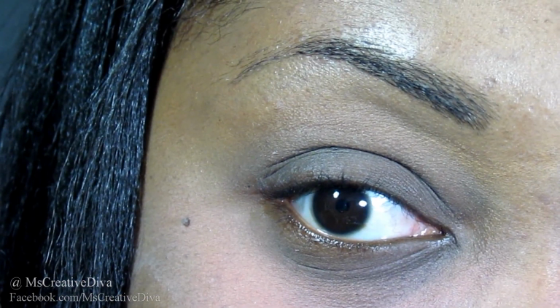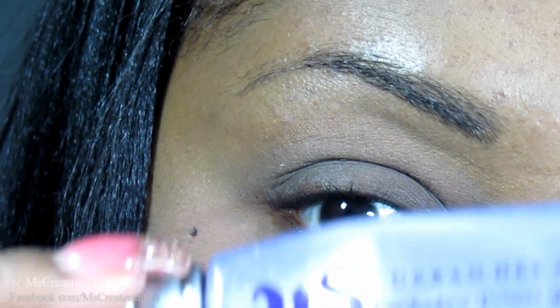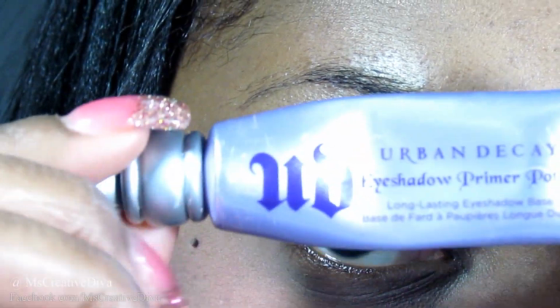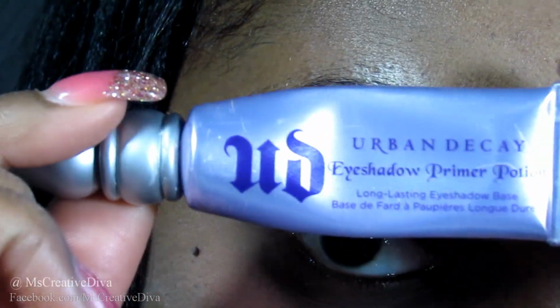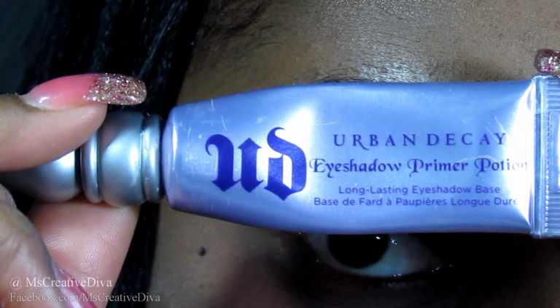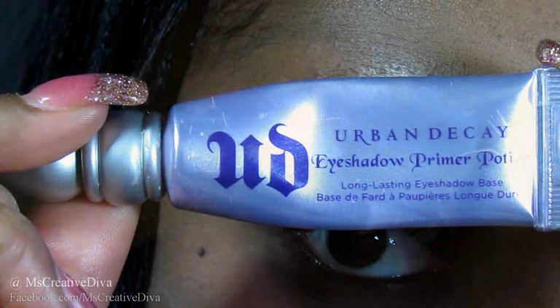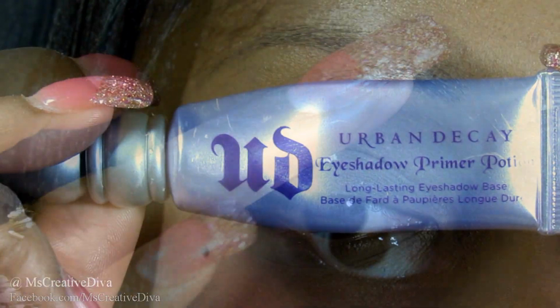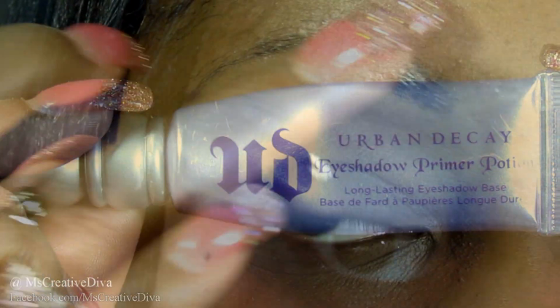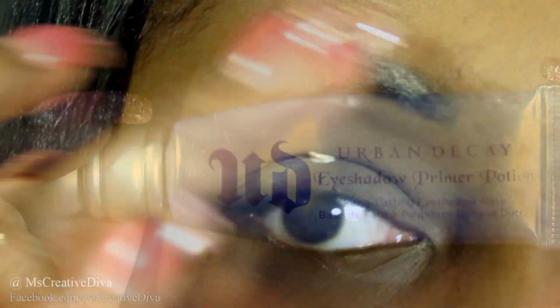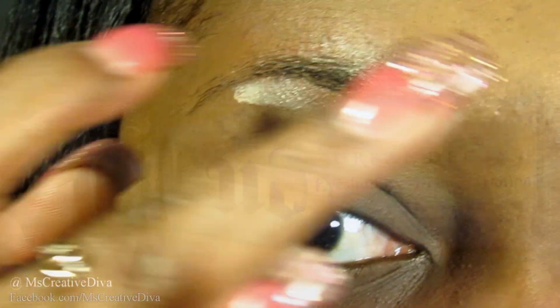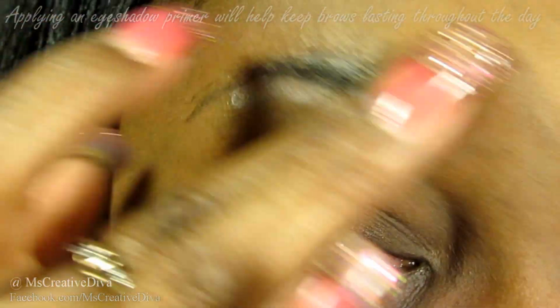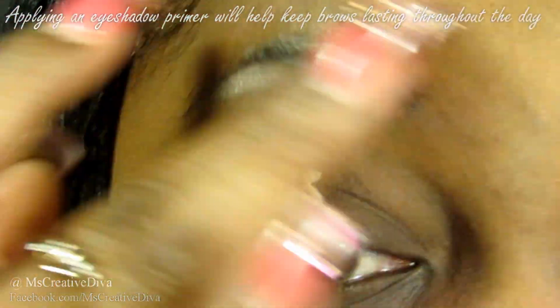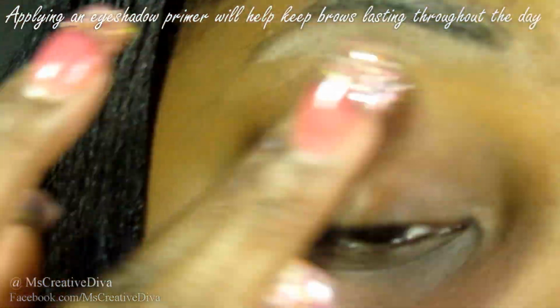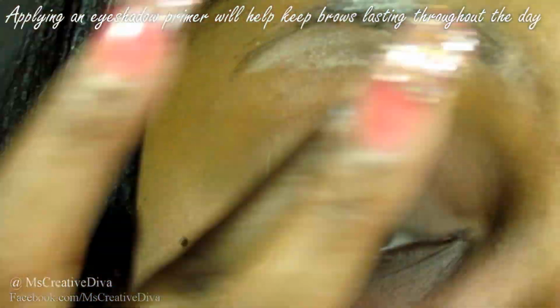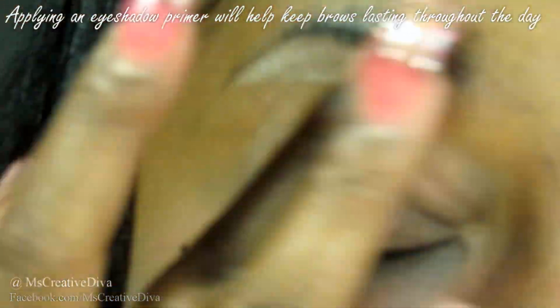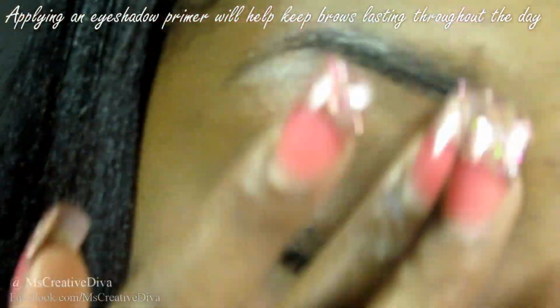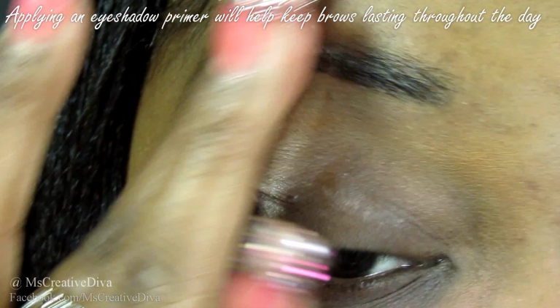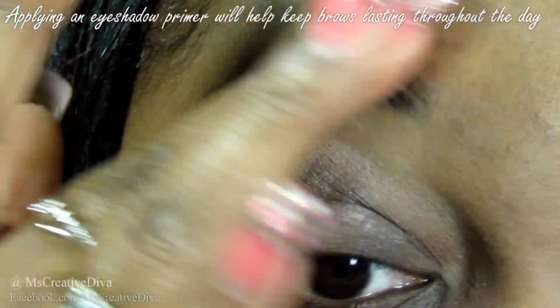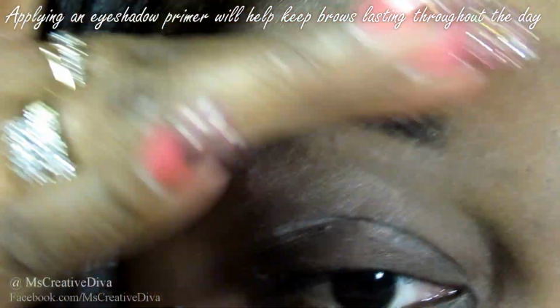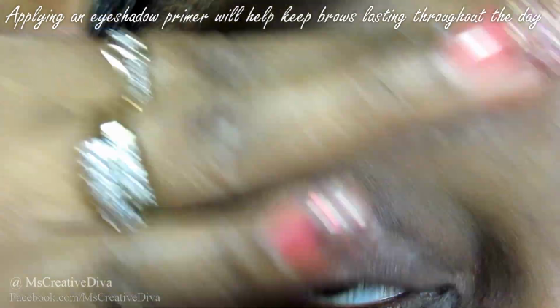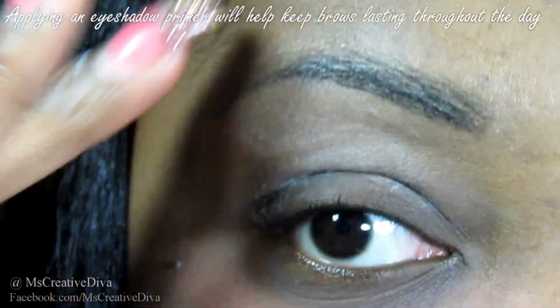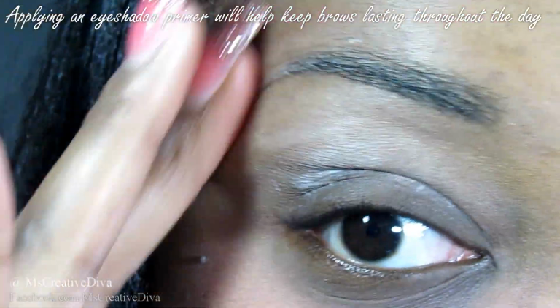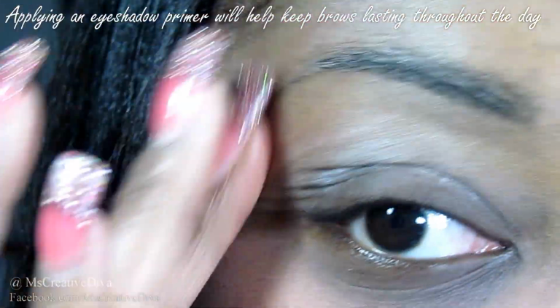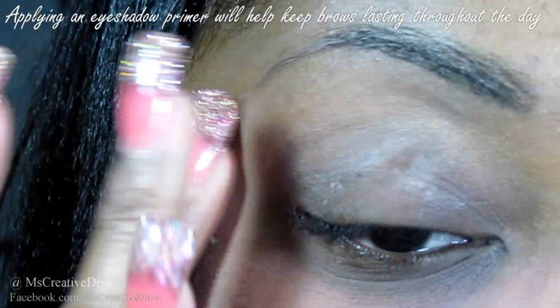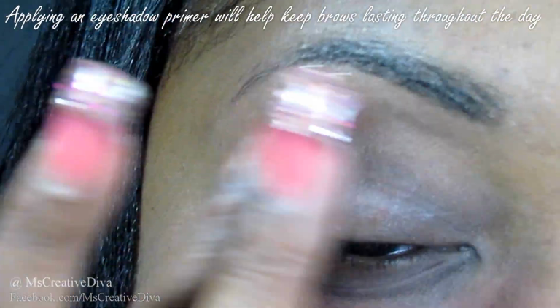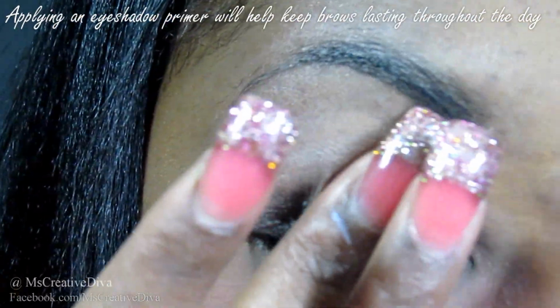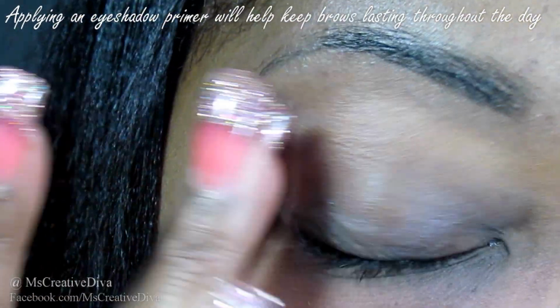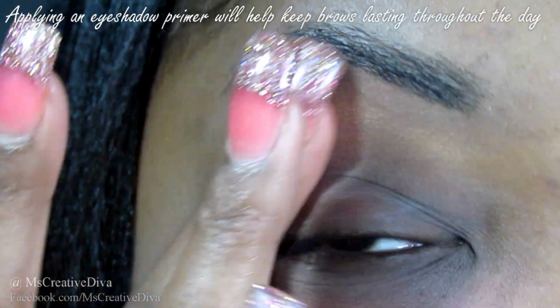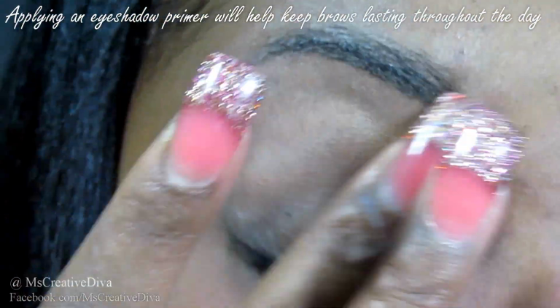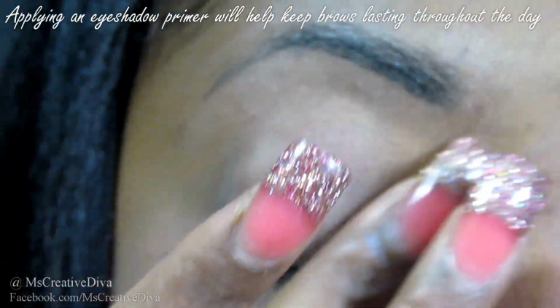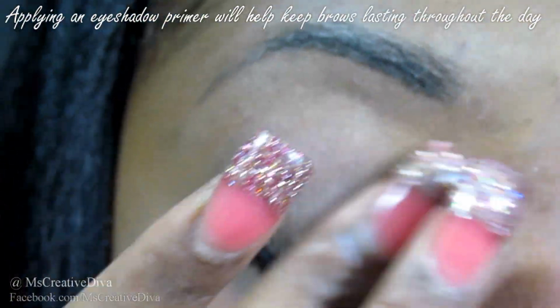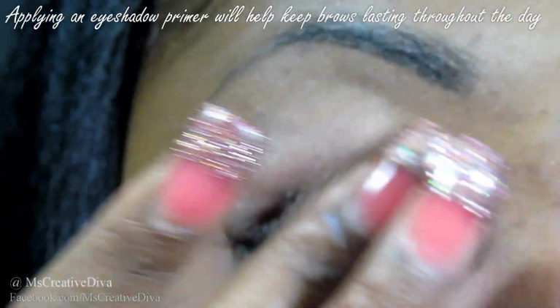First, I'm going to begin by applying an eyeshadow primer onto my brows. This is just going to aid in helping the eyebrows last for a long period of time. I'm using the Urban Decay eyeshadow primer potion.